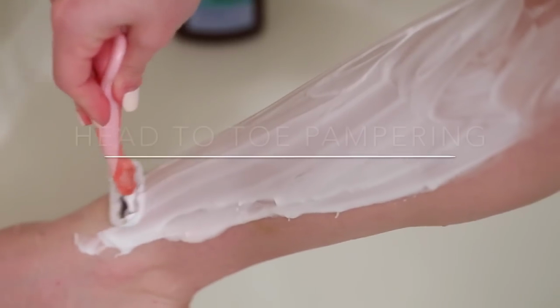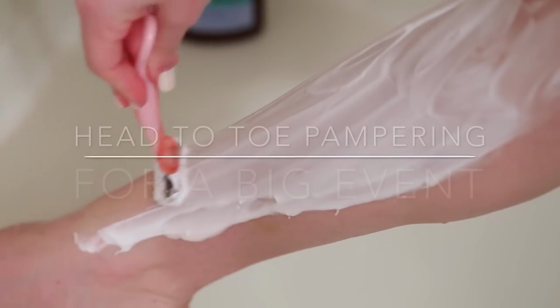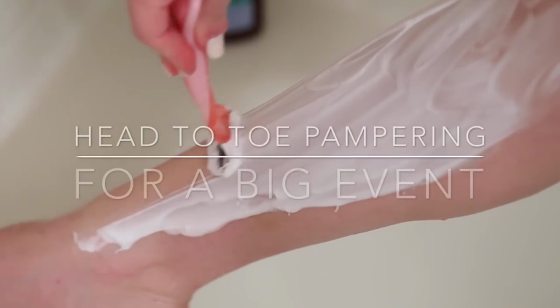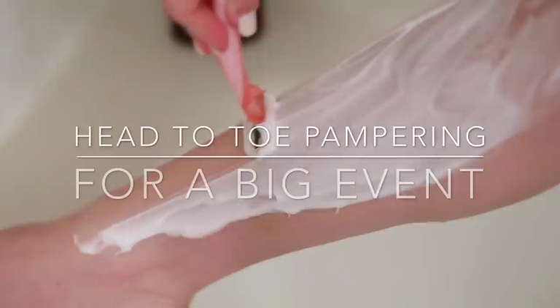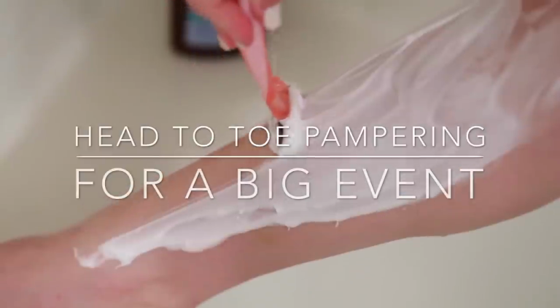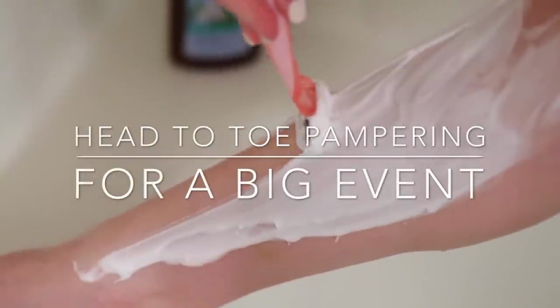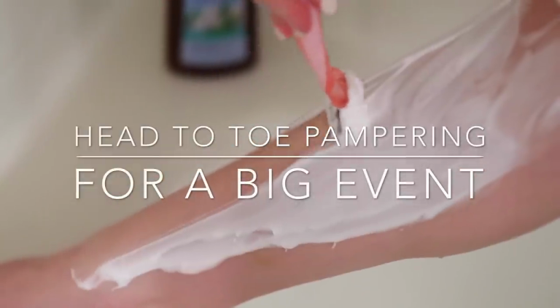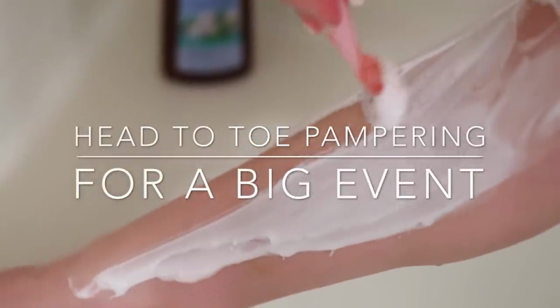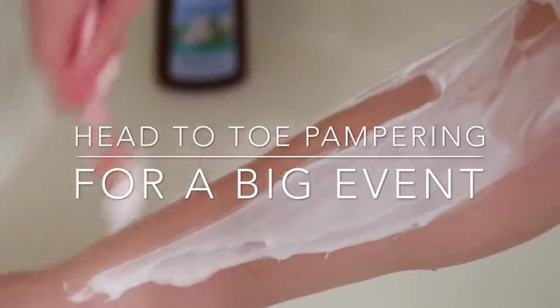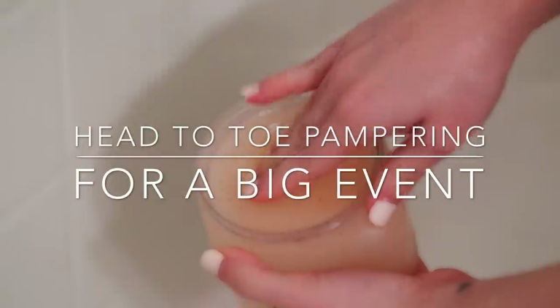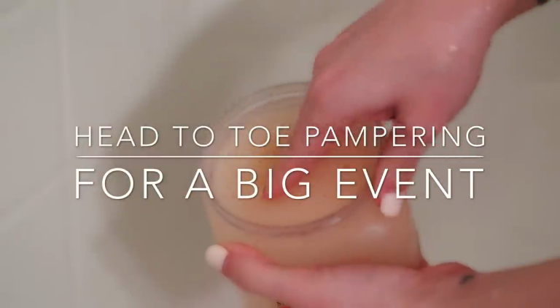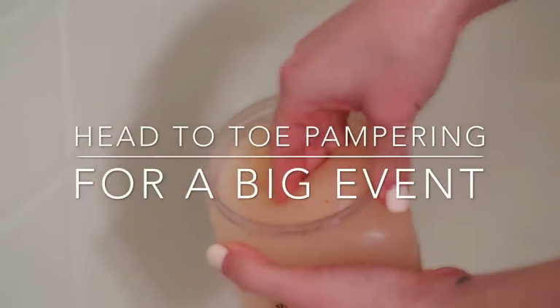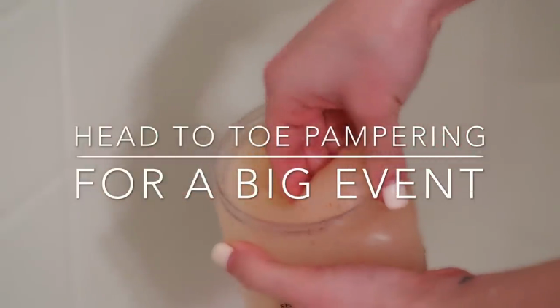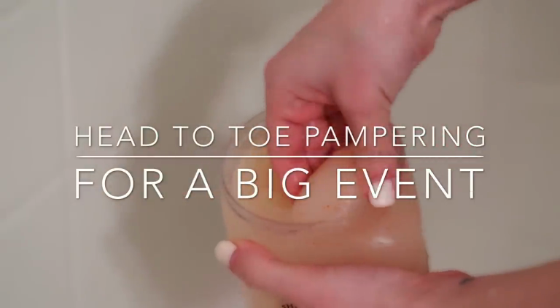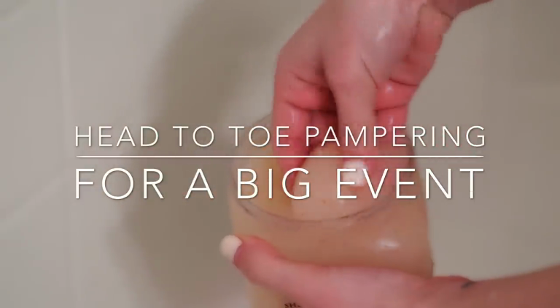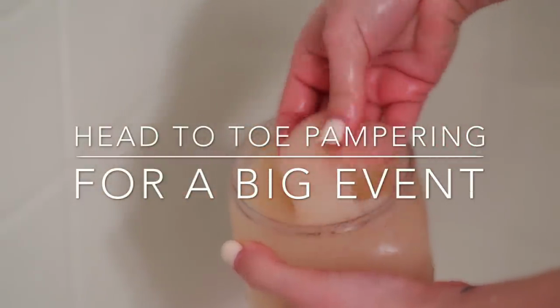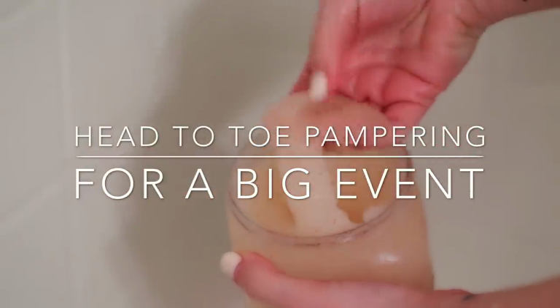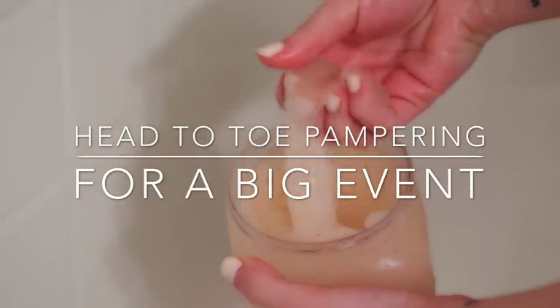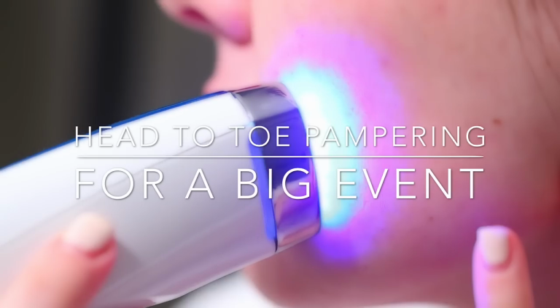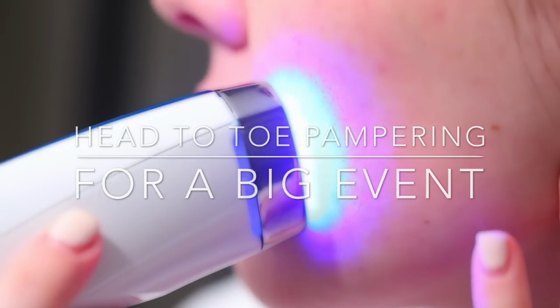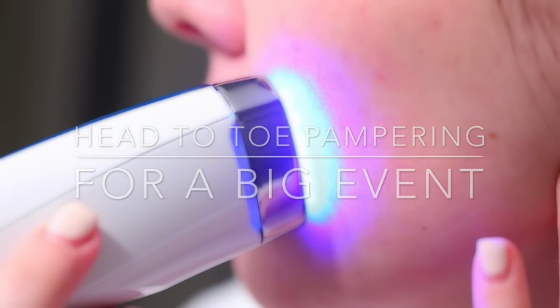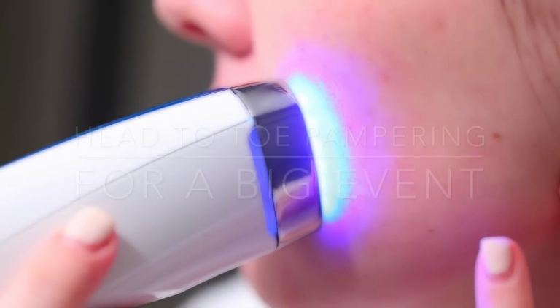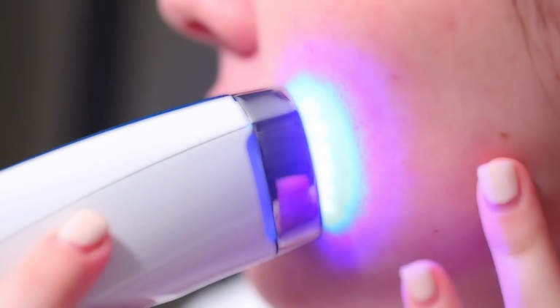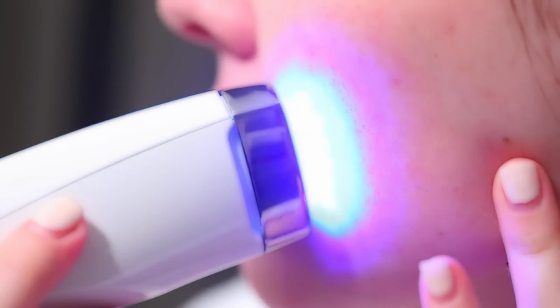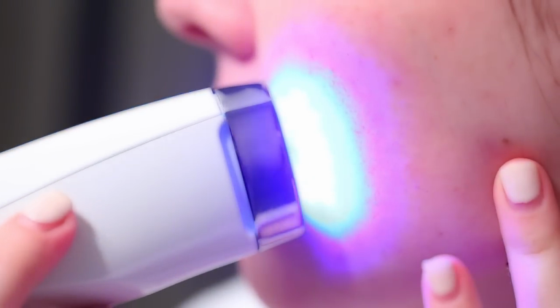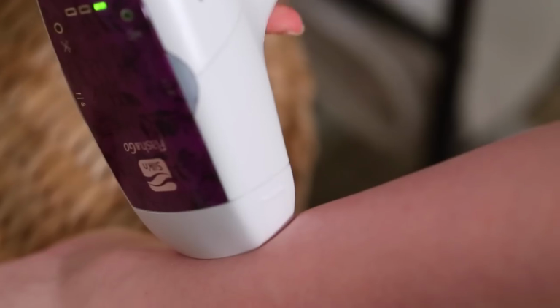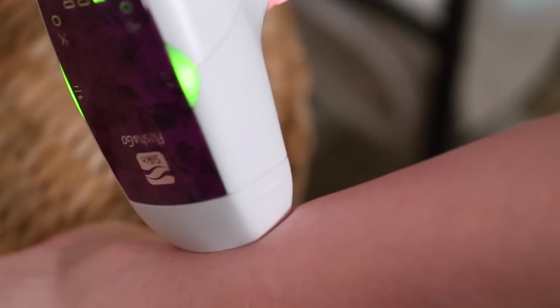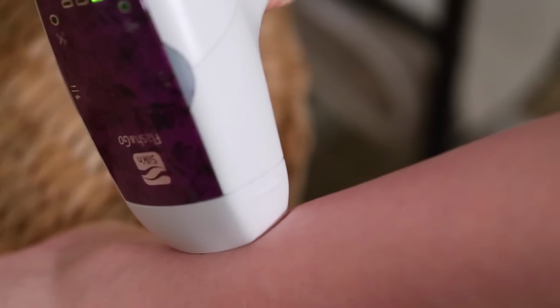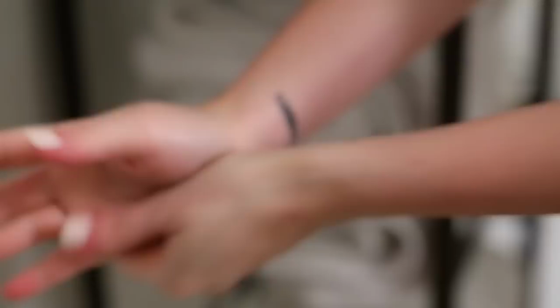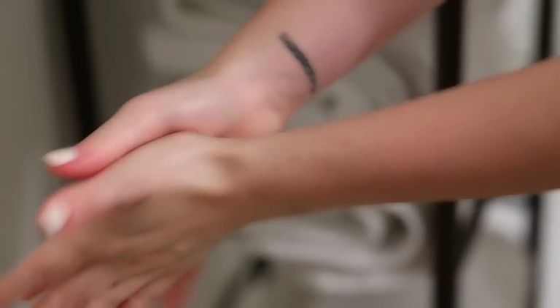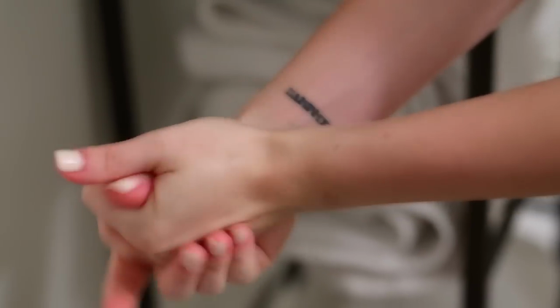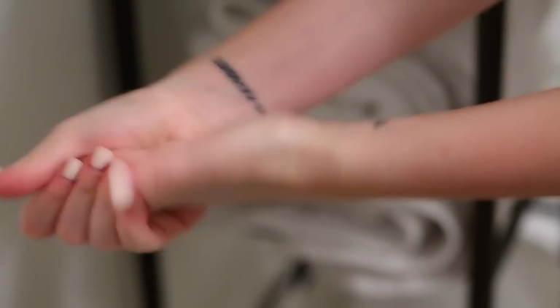Whether it's a wedding, prom, or a red carpet event, I'm going to show you my head-to-toe pampering tips for the night before your next big event.